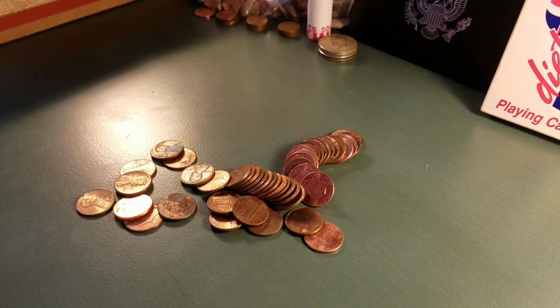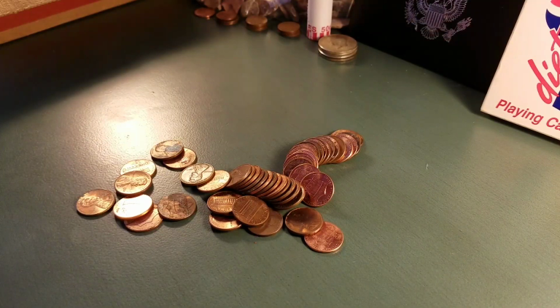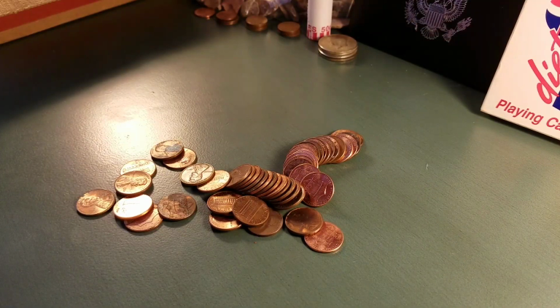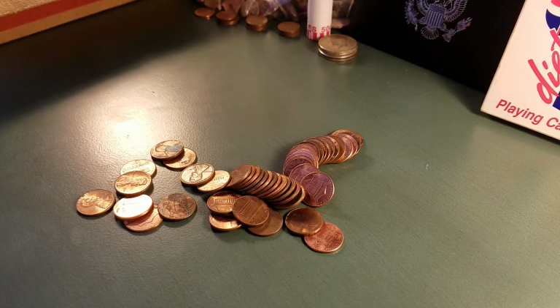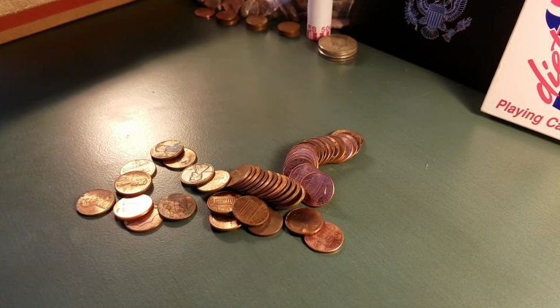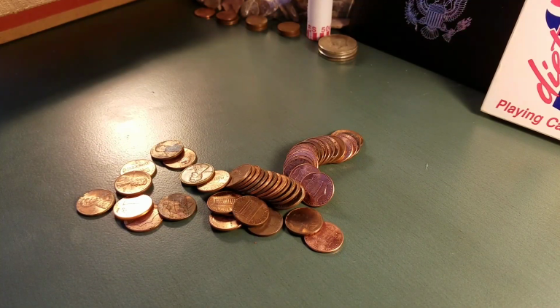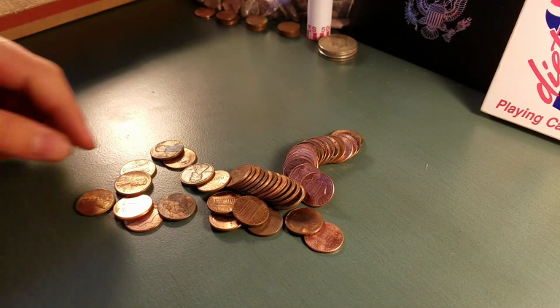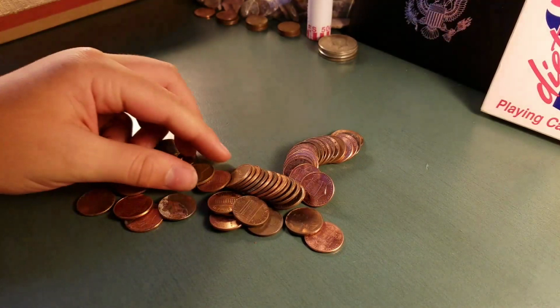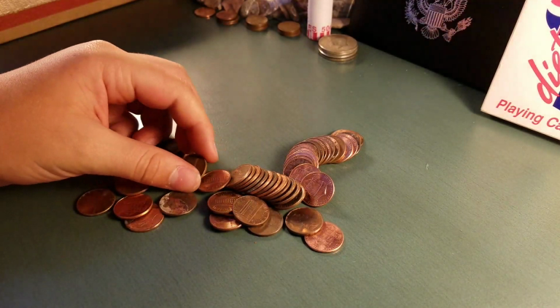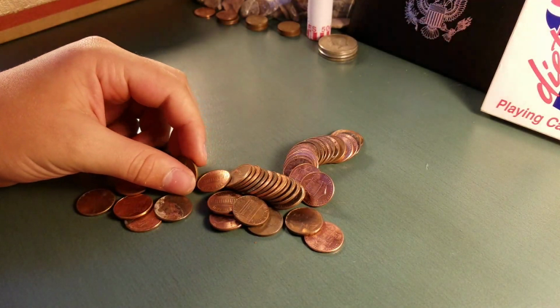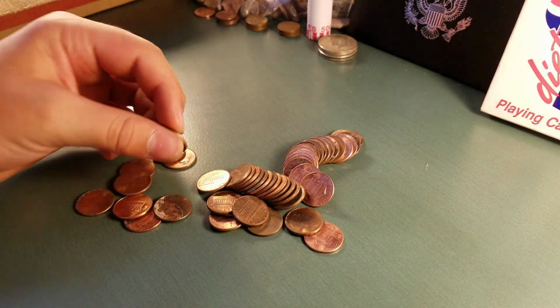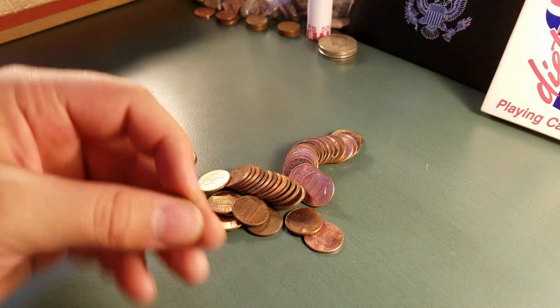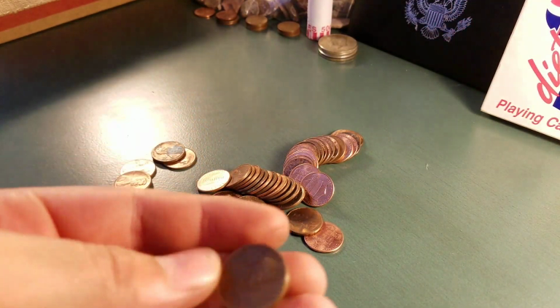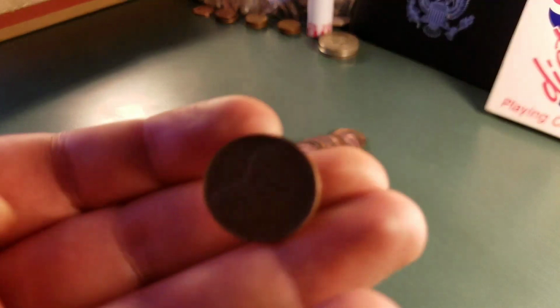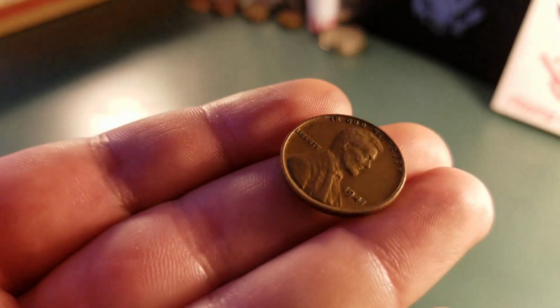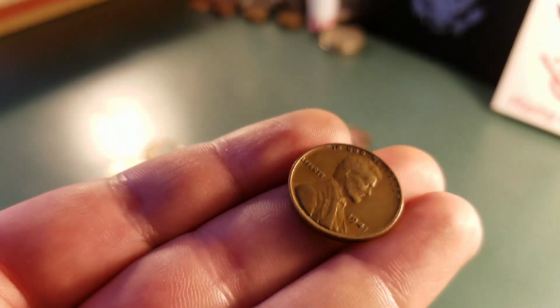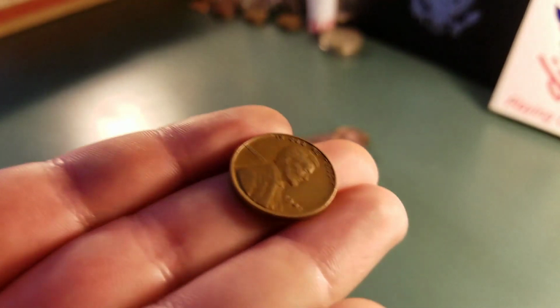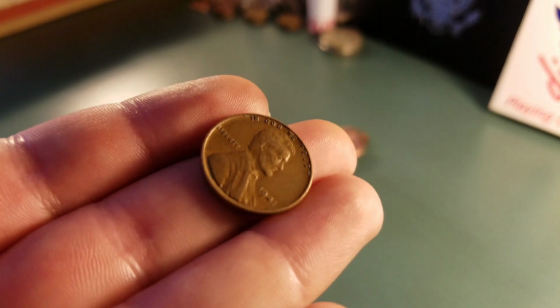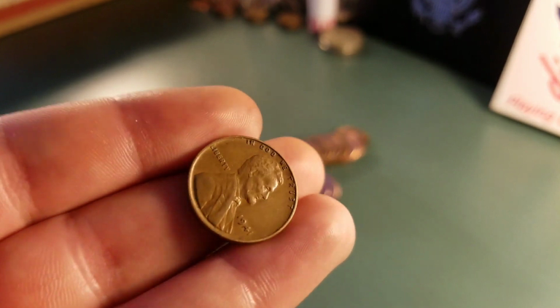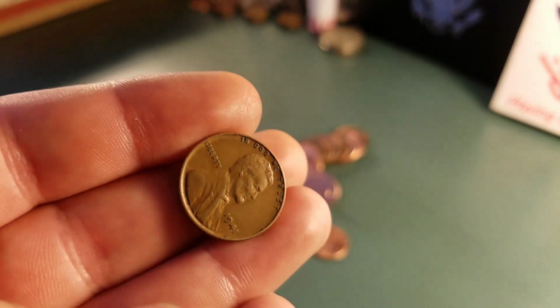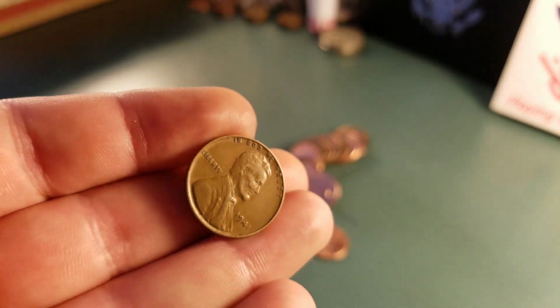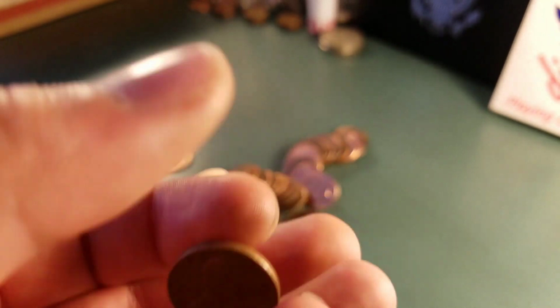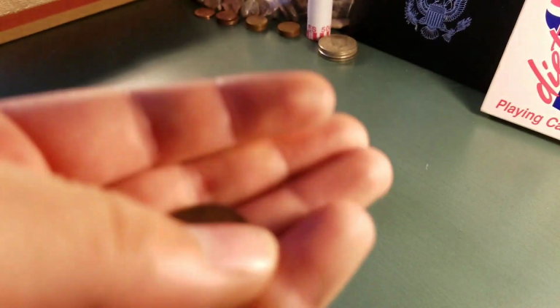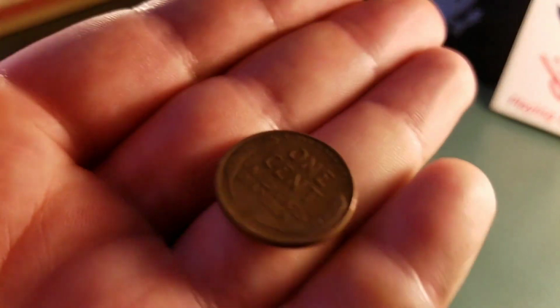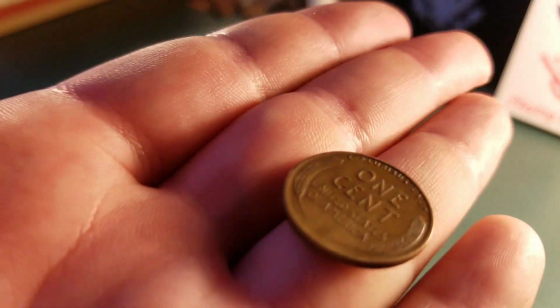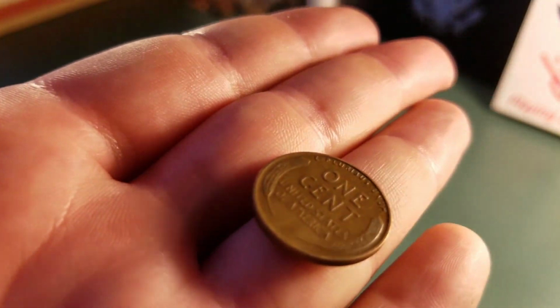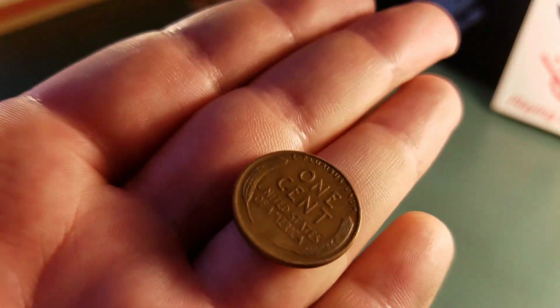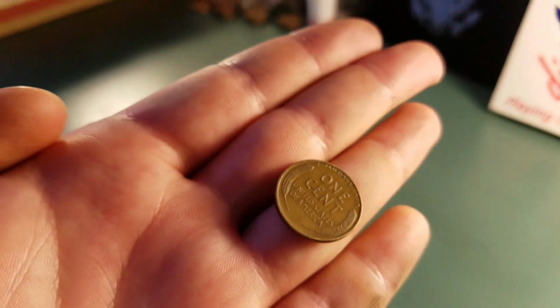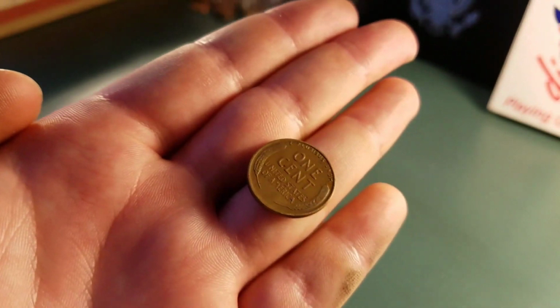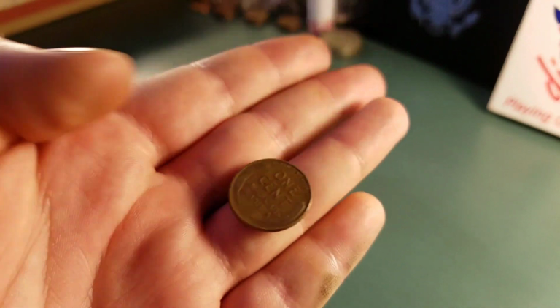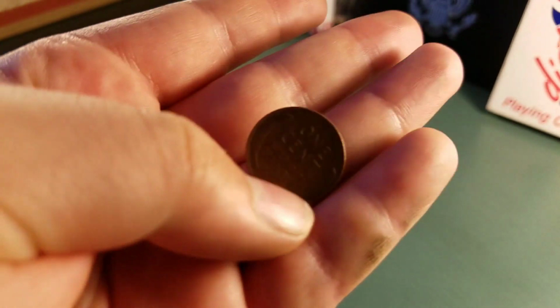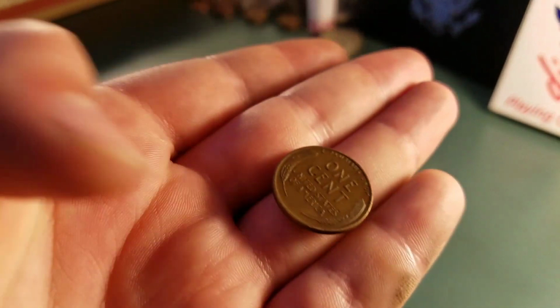We have six rolls left, and we have our fifth wheat — a 1941 plain. We'll keep going.